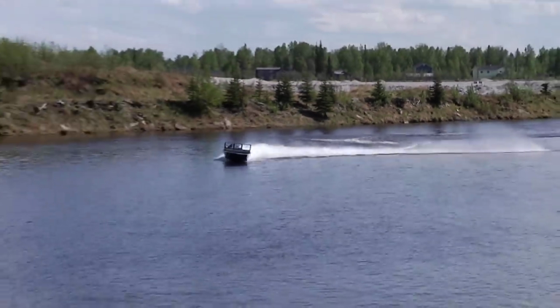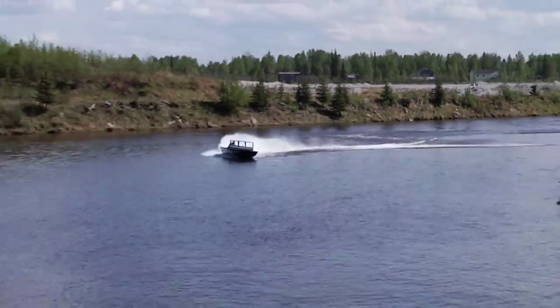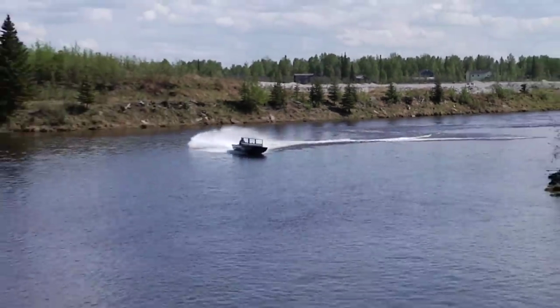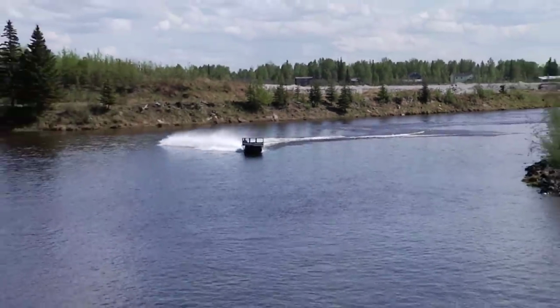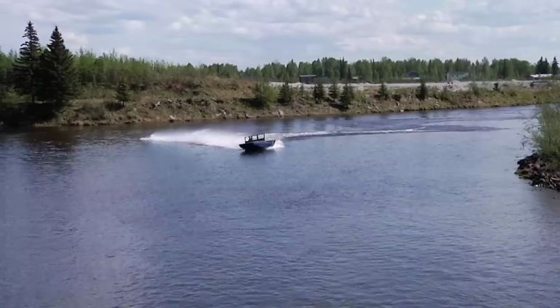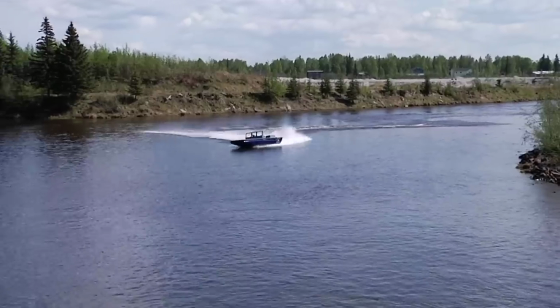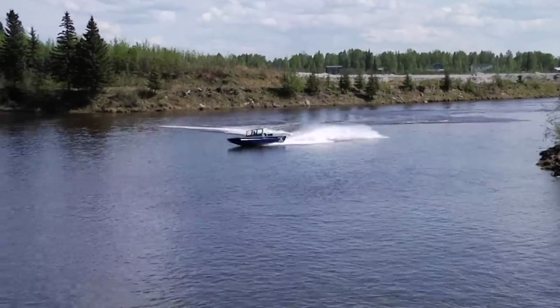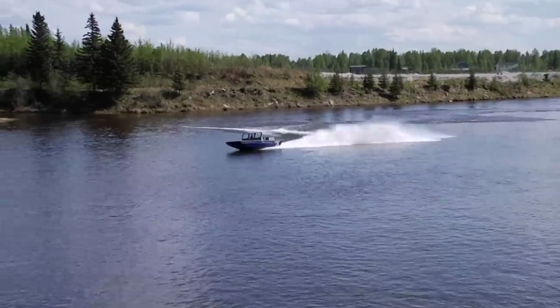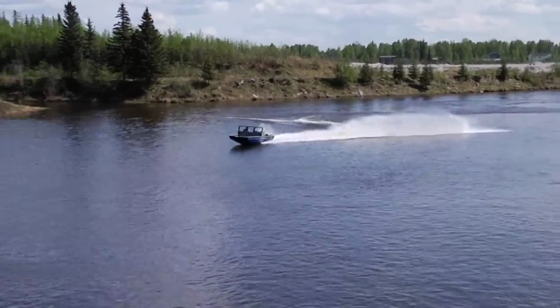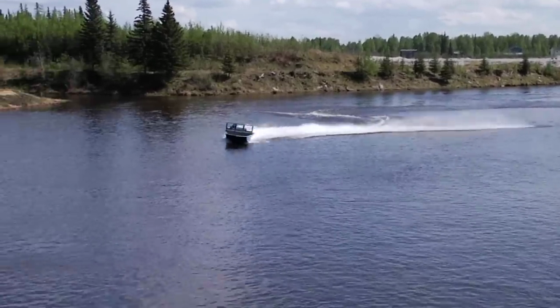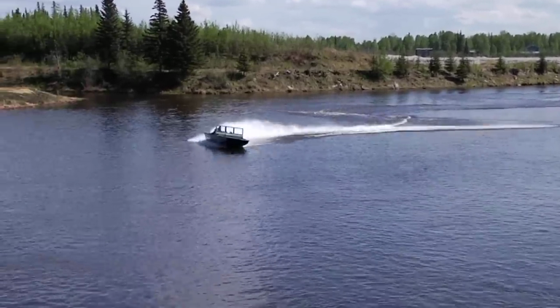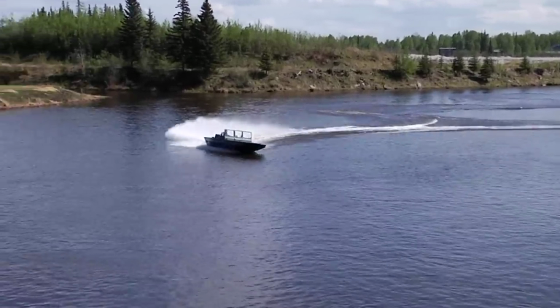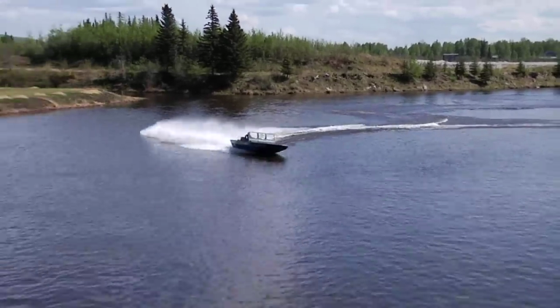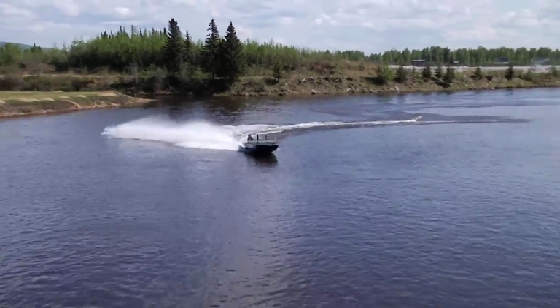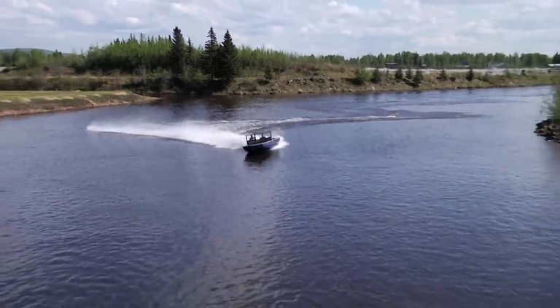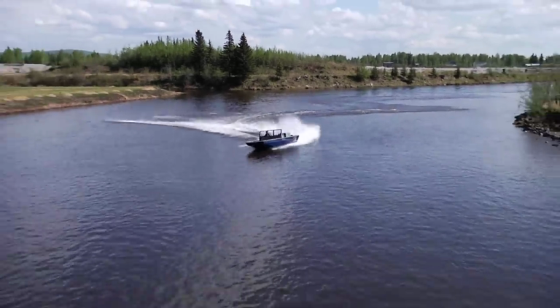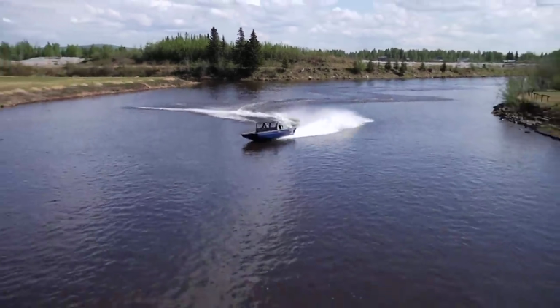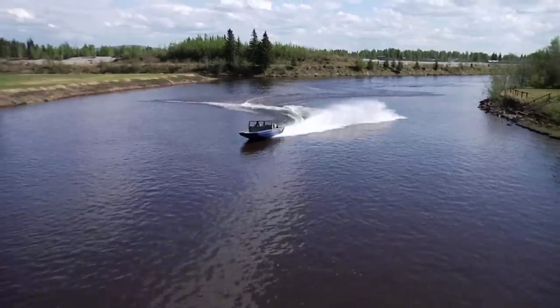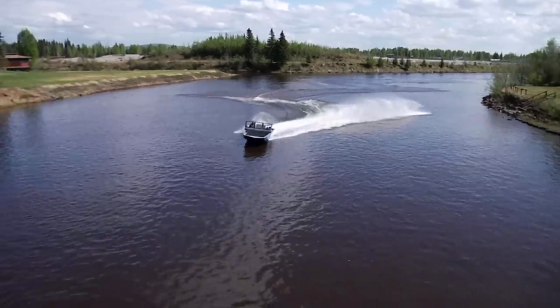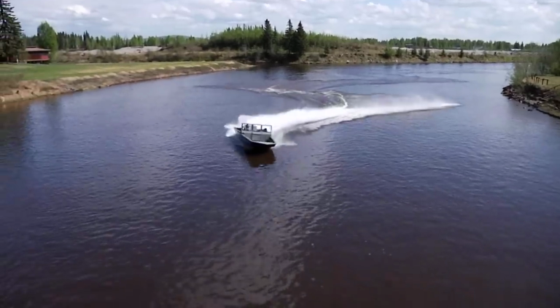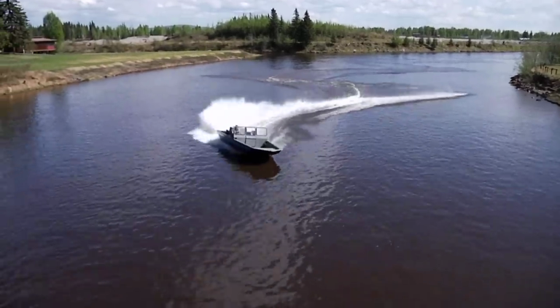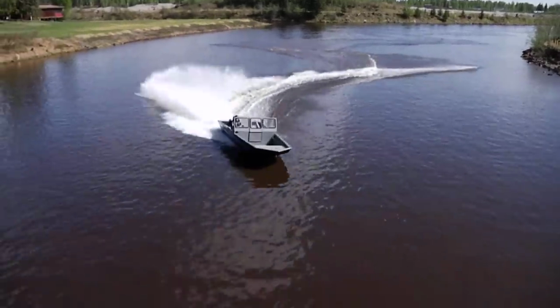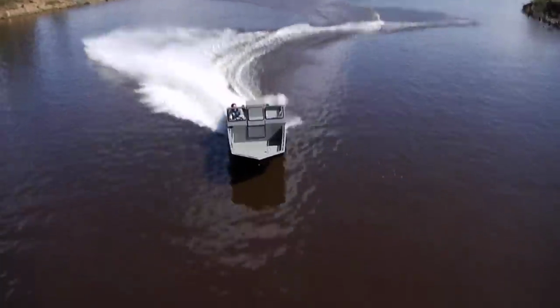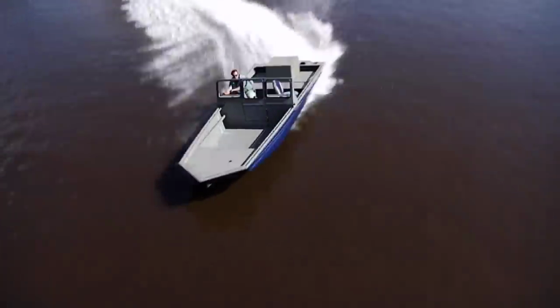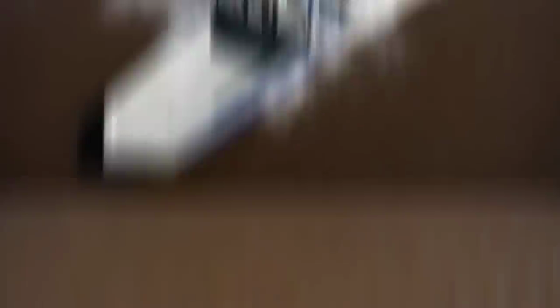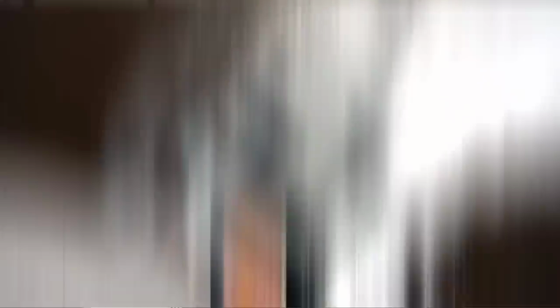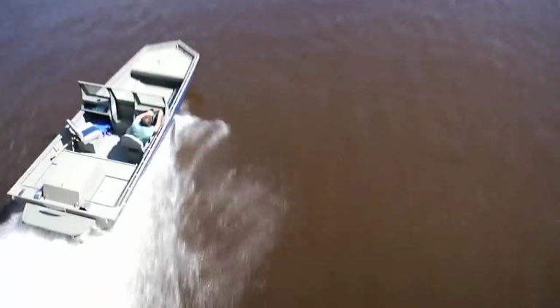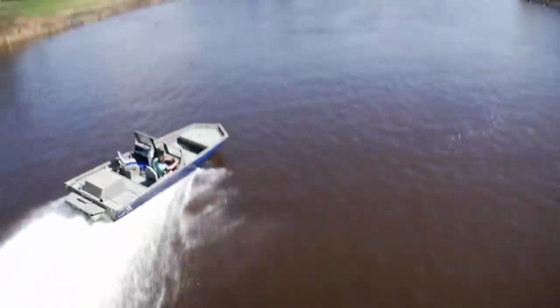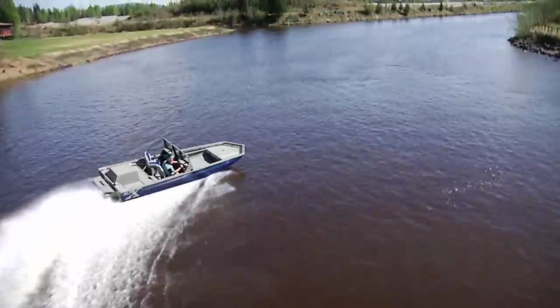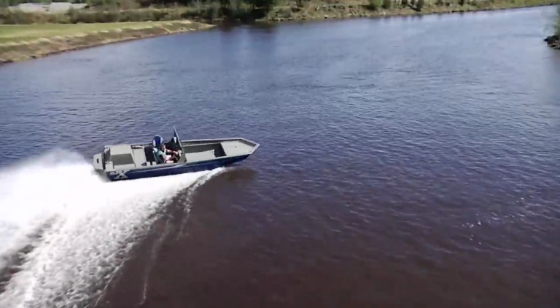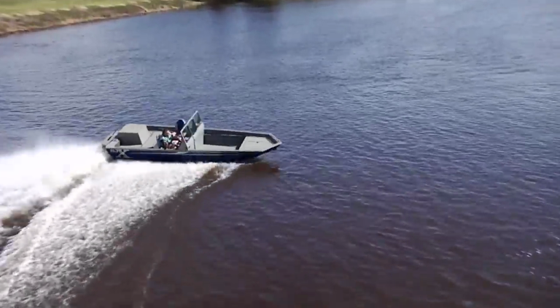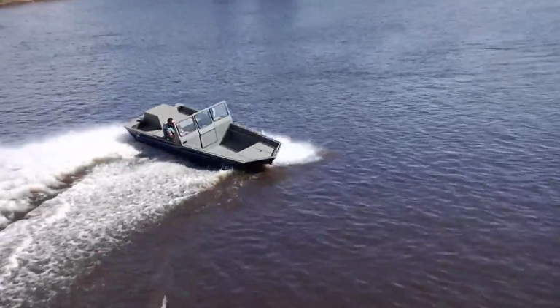If the bottom of the boat has a hull design that can introduce air bubbles into the pump, the result is cavitation and a loss of forward thrust, and with that, predictability. You want the boat to go where you point it and do exactly what you ask it to.